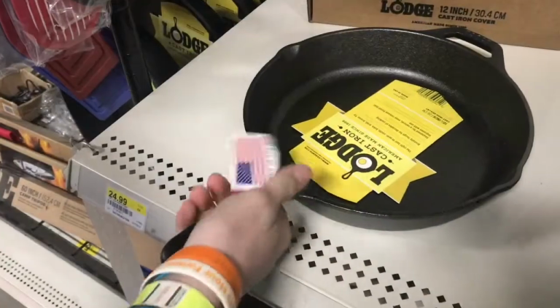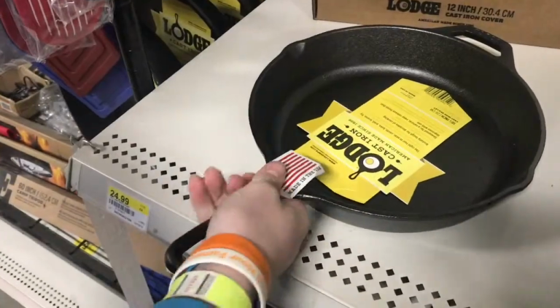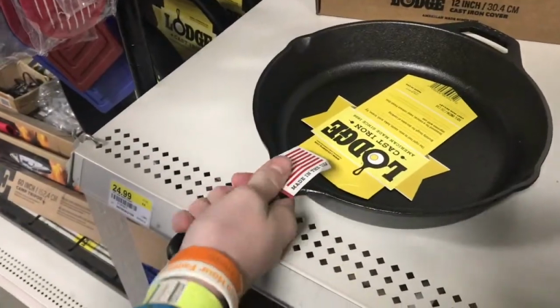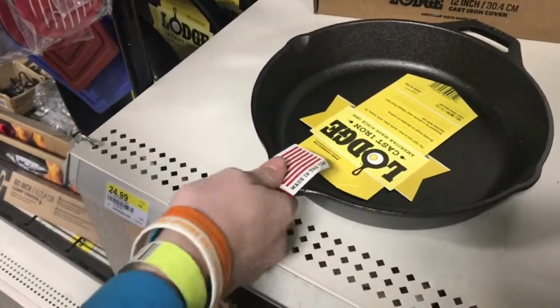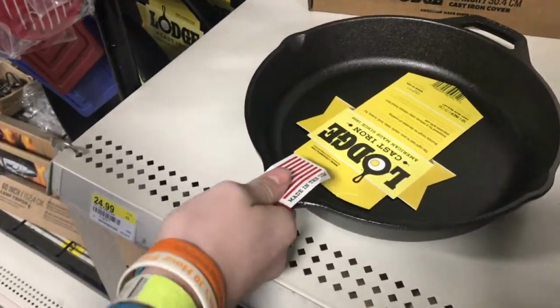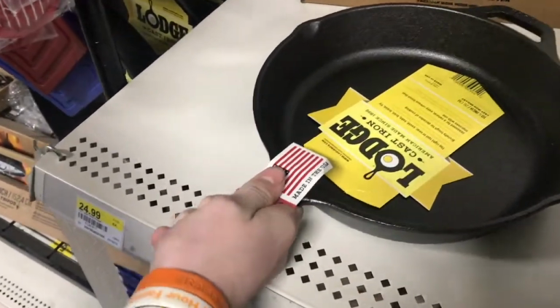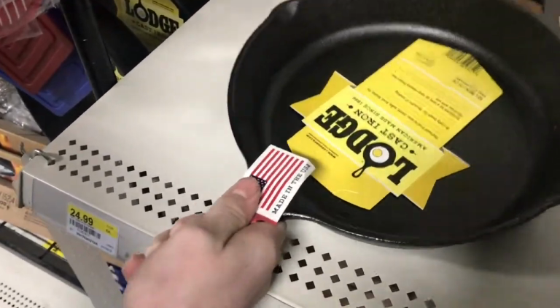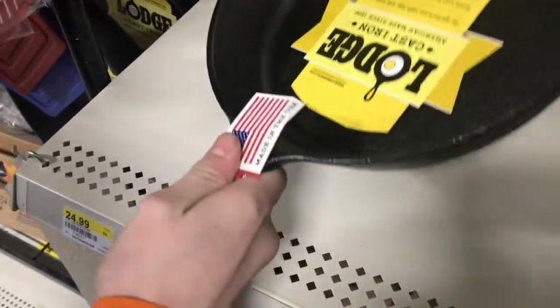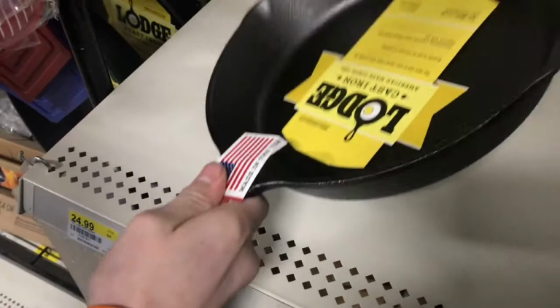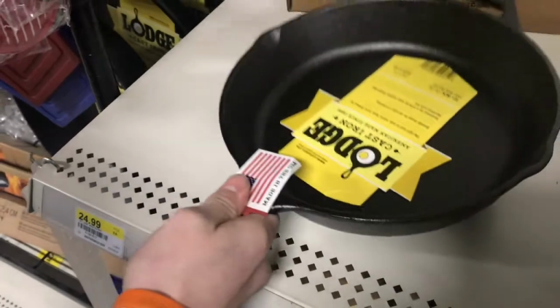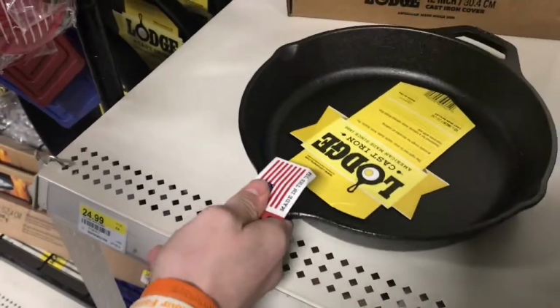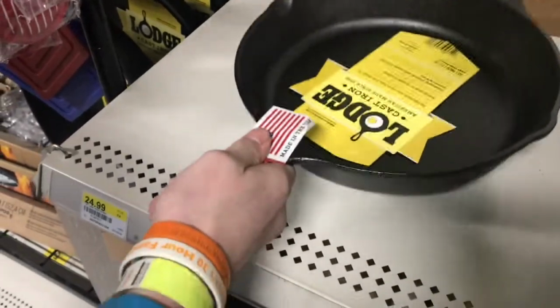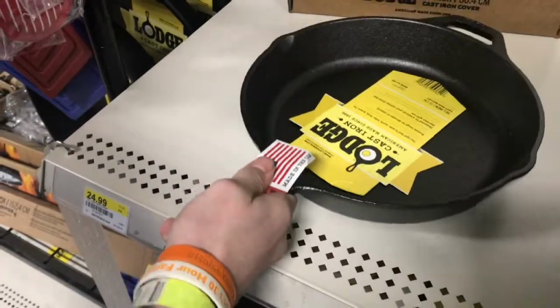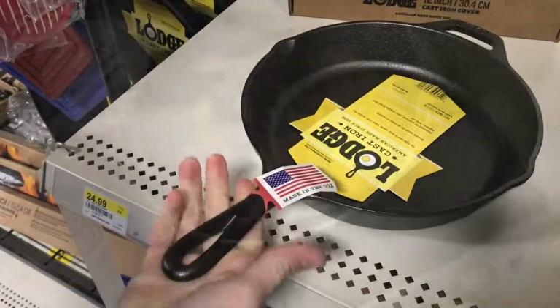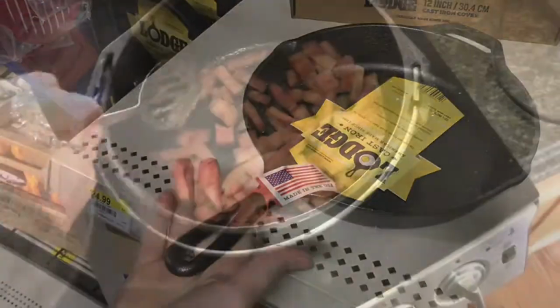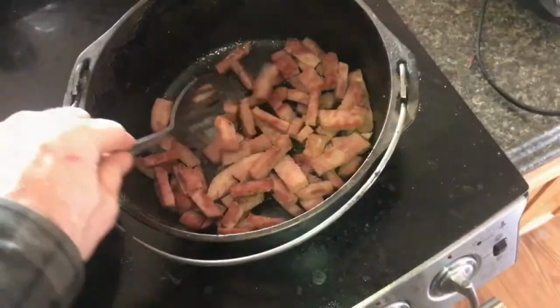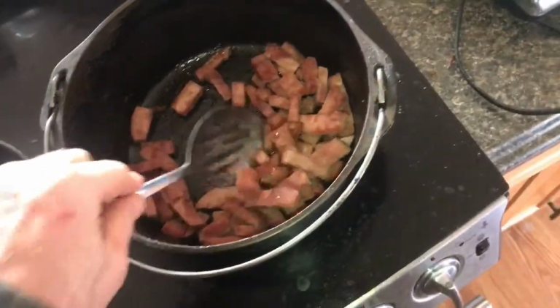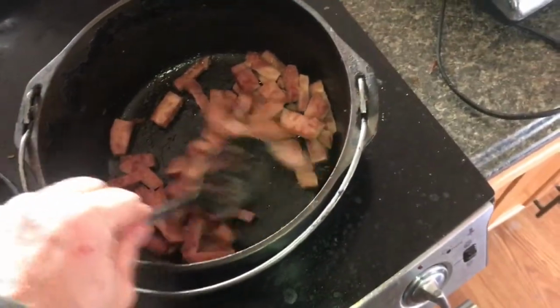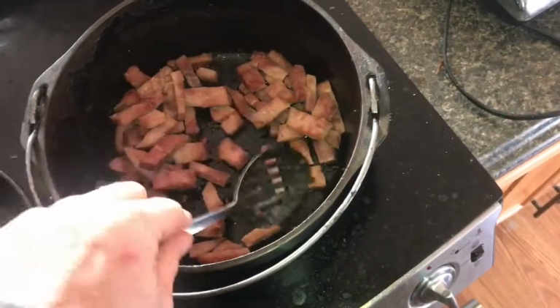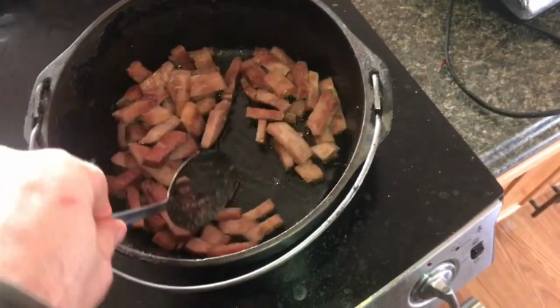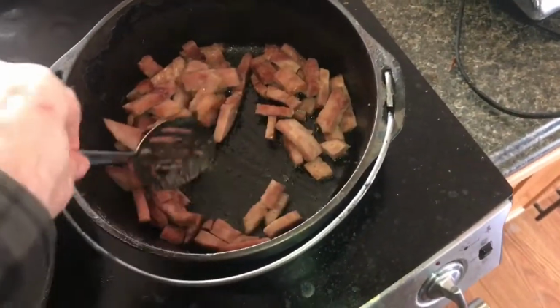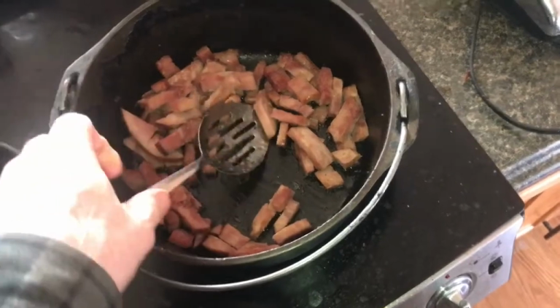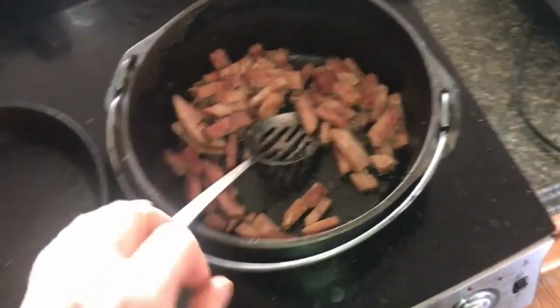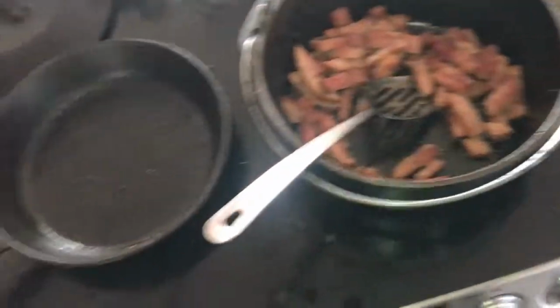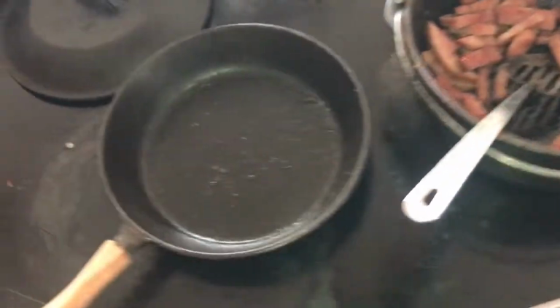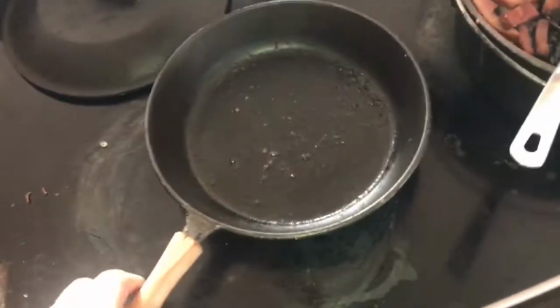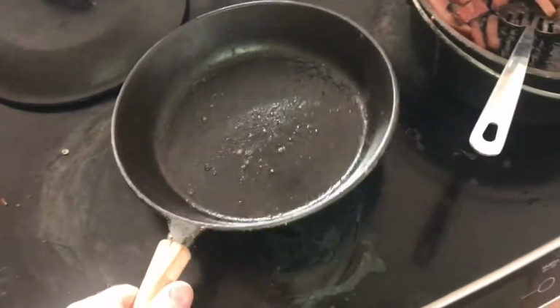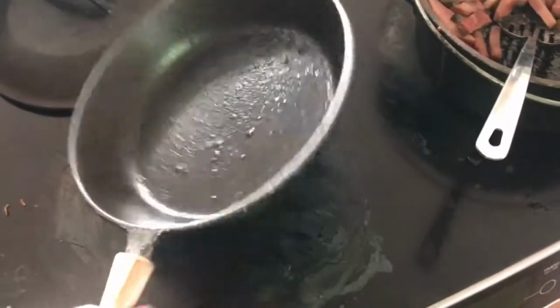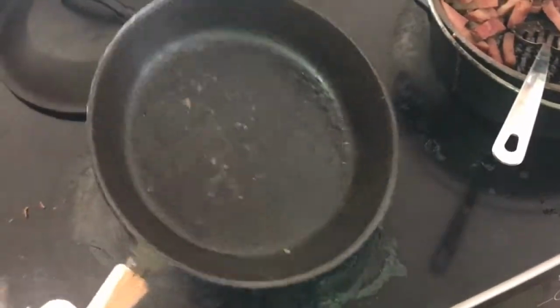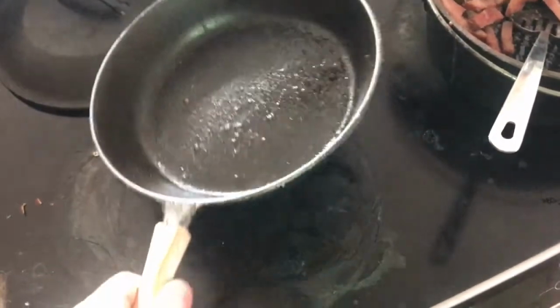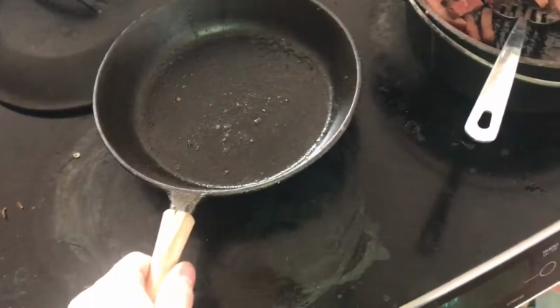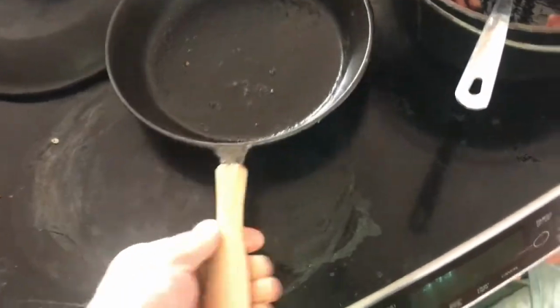I've been using pans like this for years. Nothing cooks like cast iron does. At home, this is about all I use — cast iron. Both these pans are over 20 years old. I use them every day.